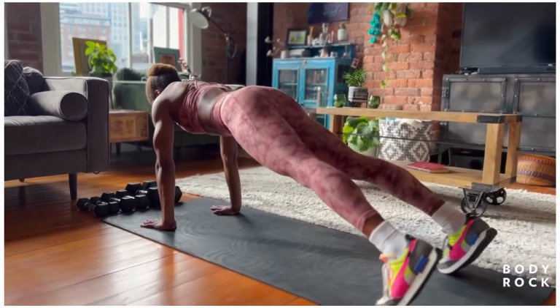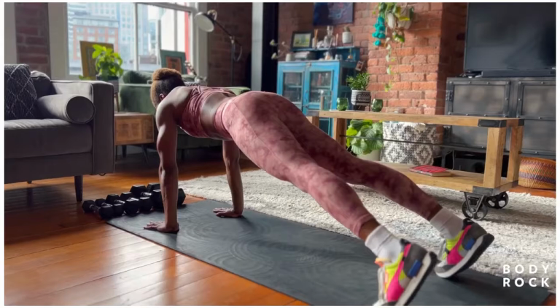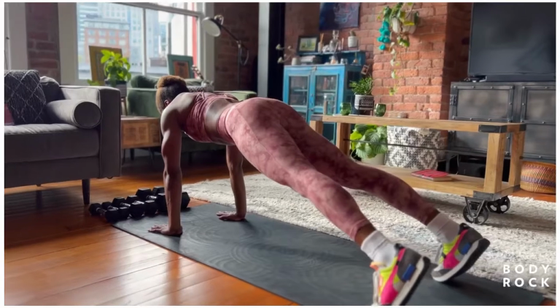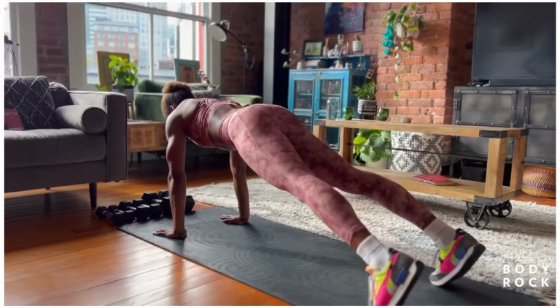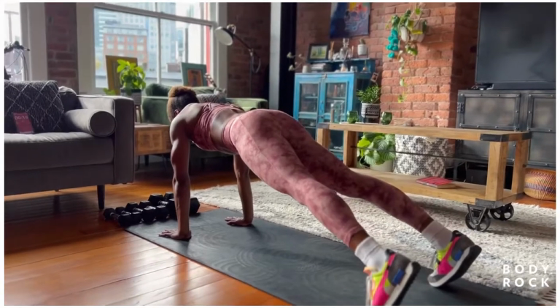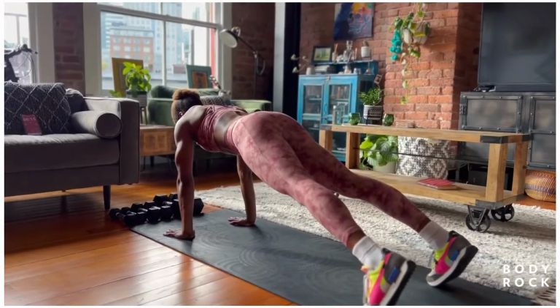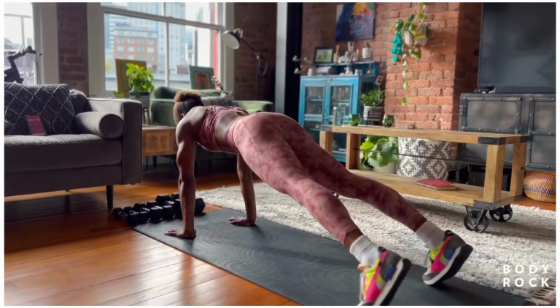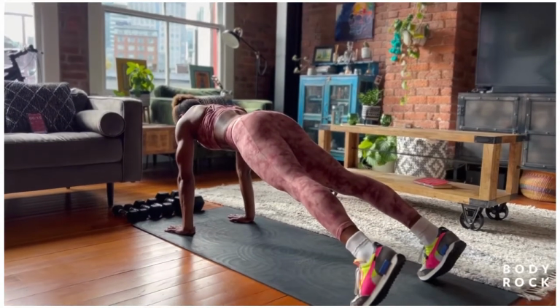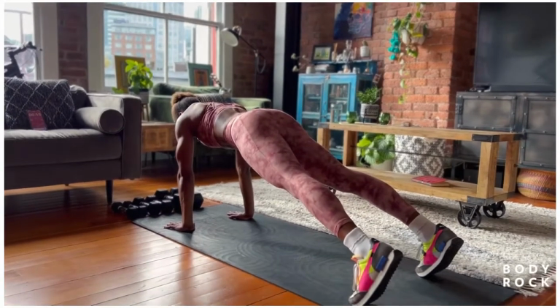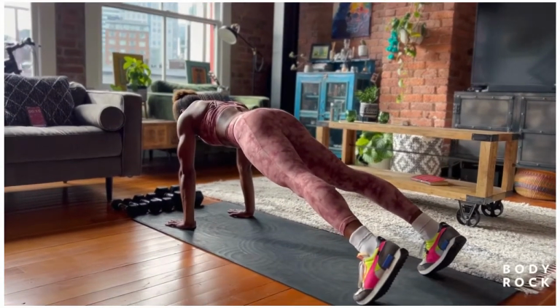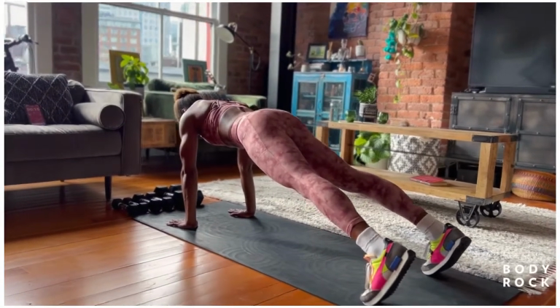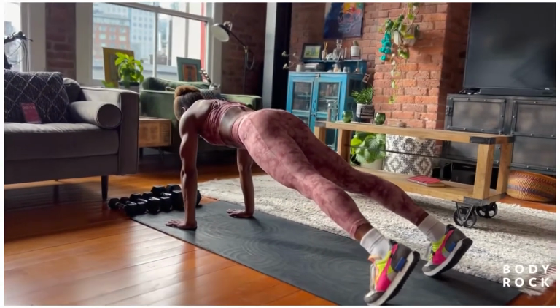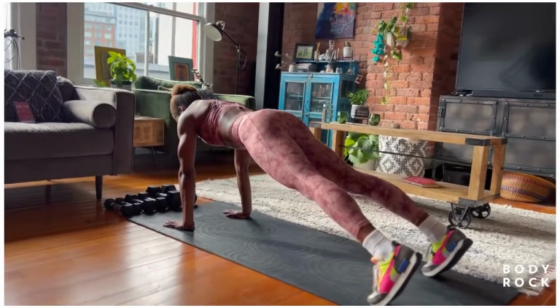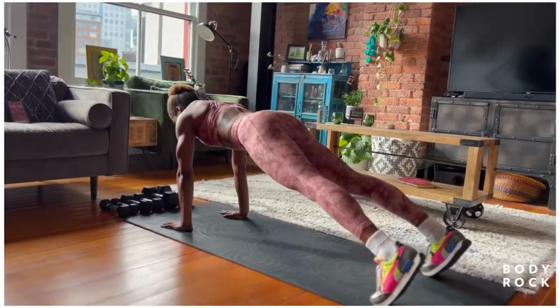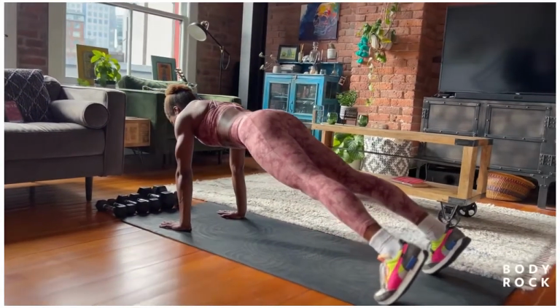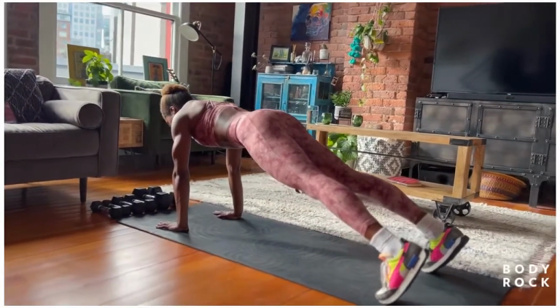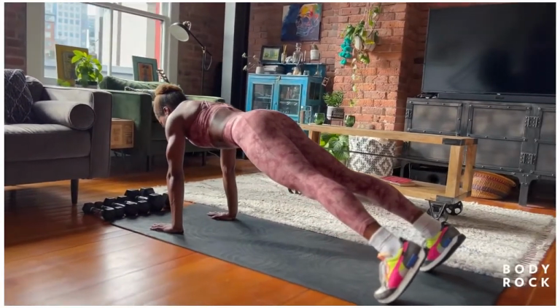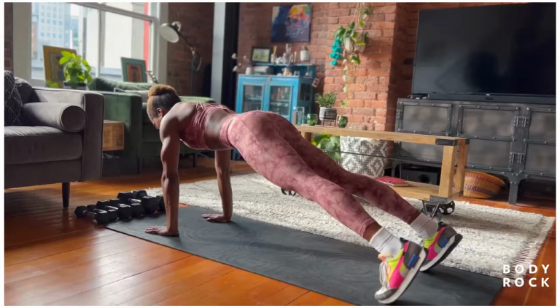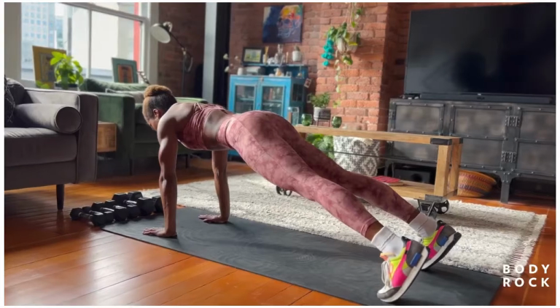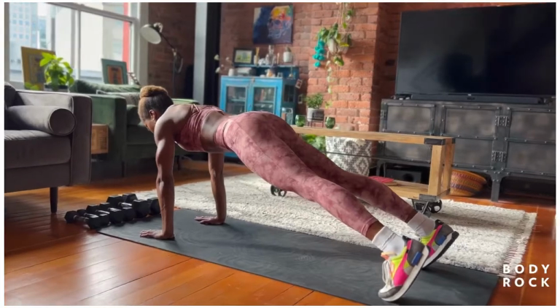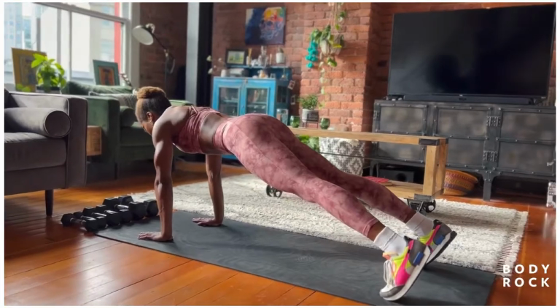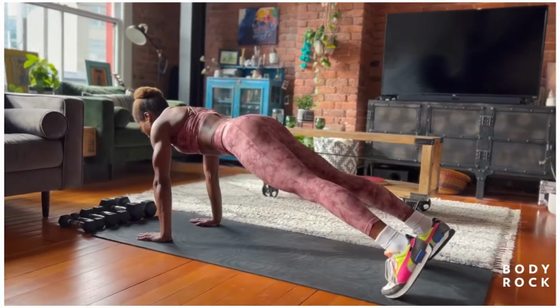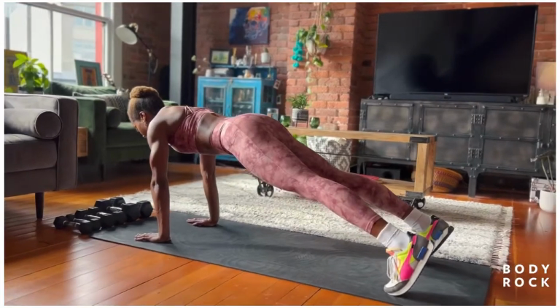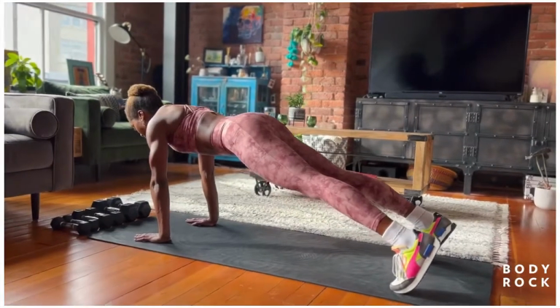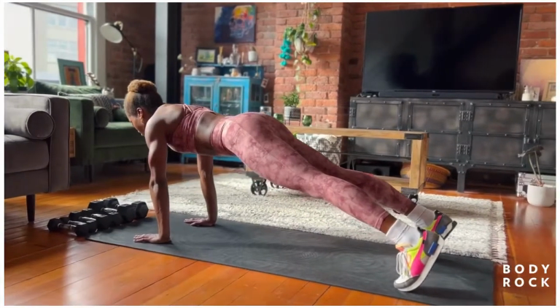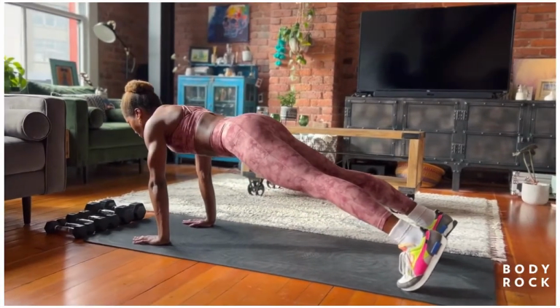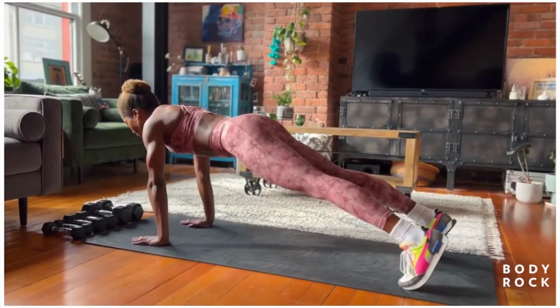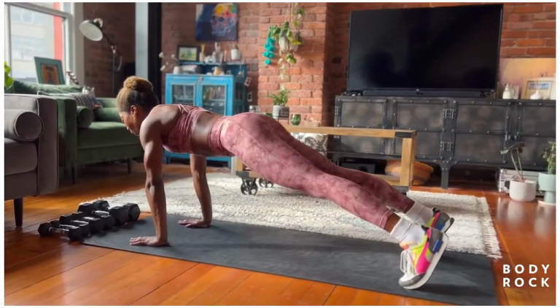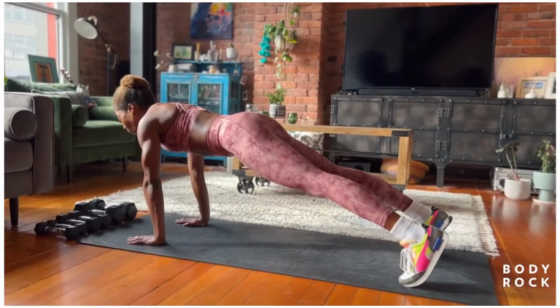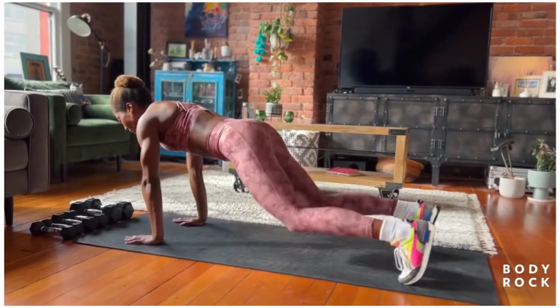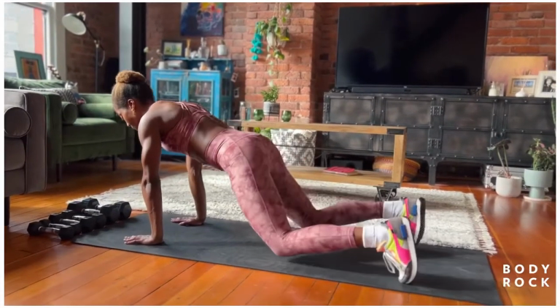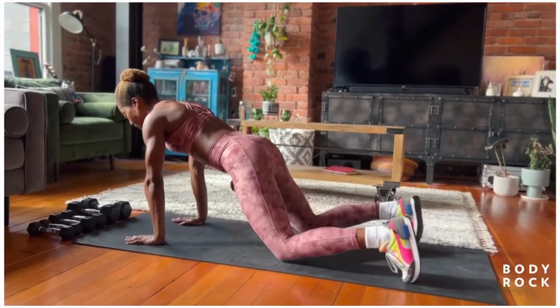Hold eight, seven, six, five, four, three, two, one. Down to the knees.